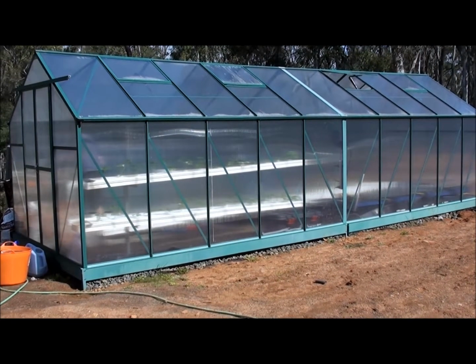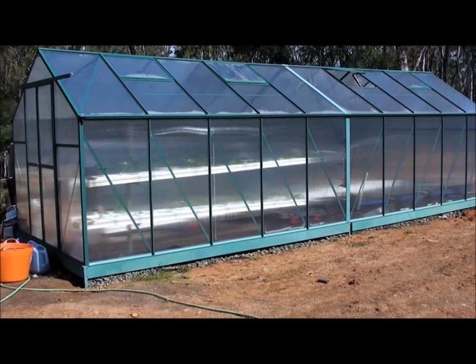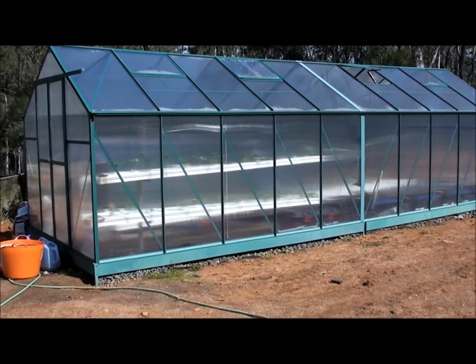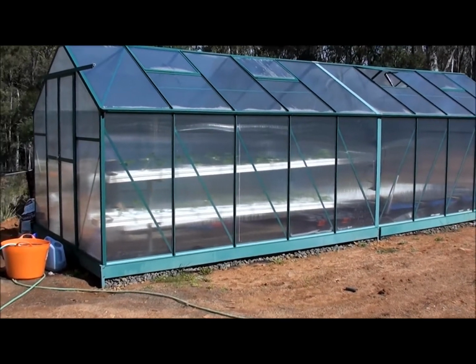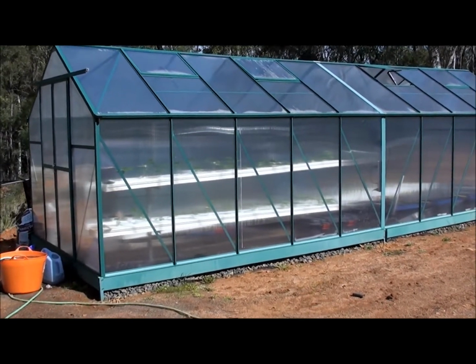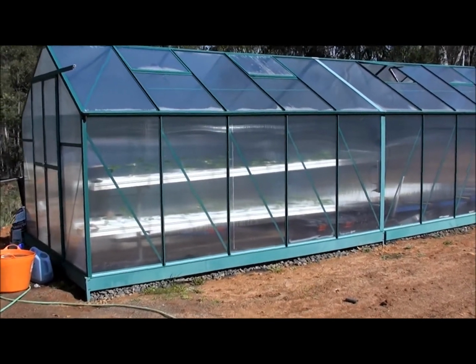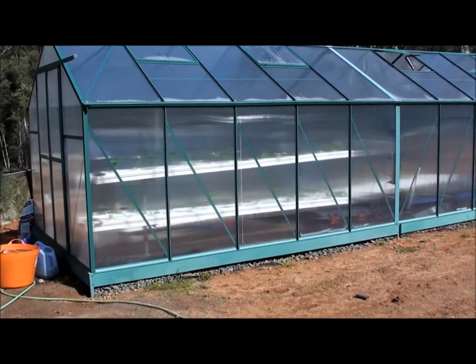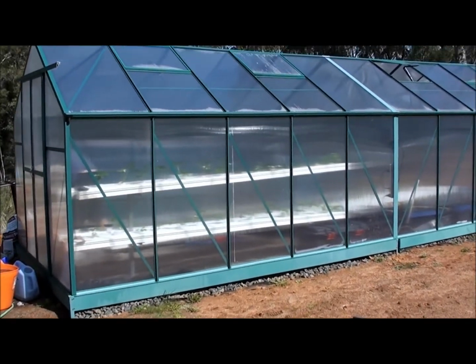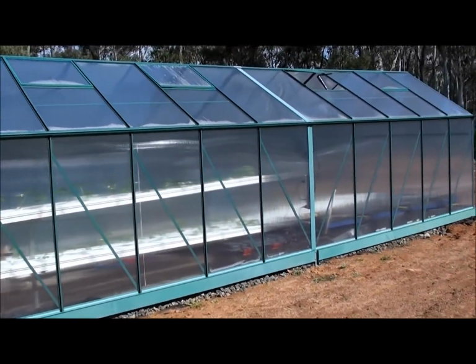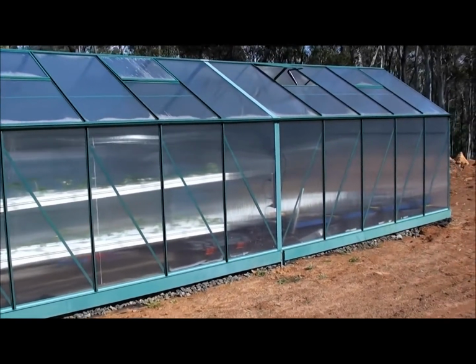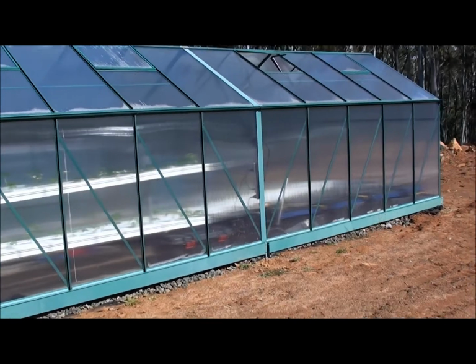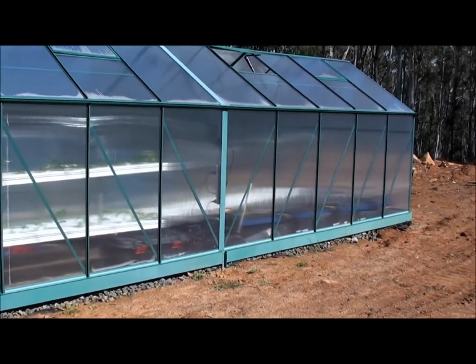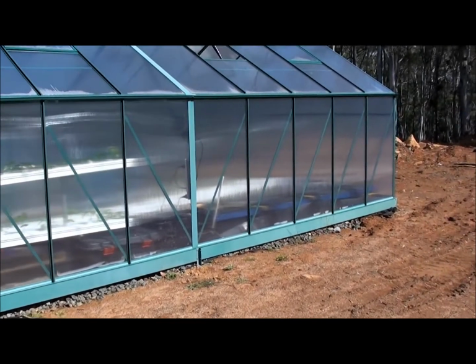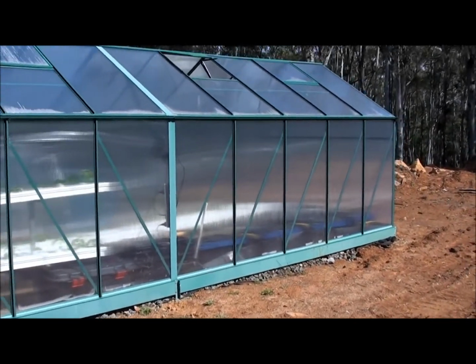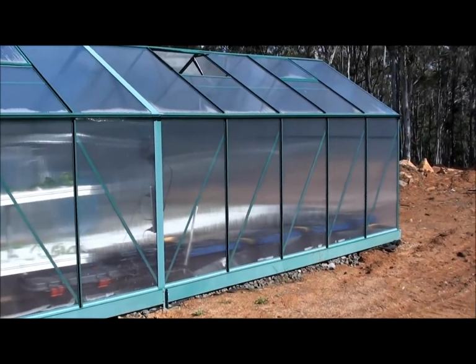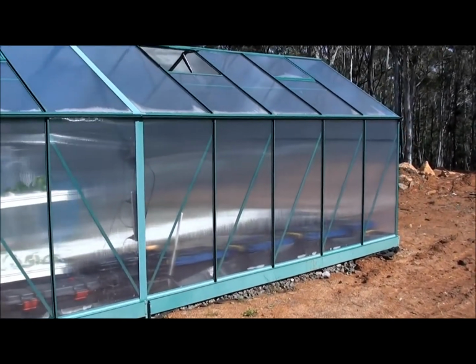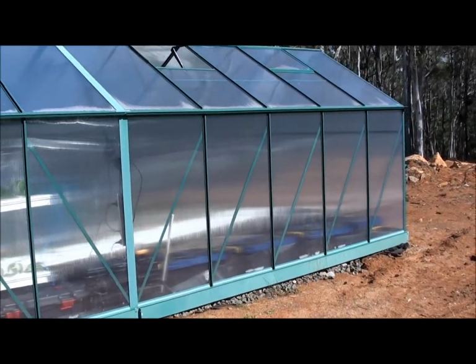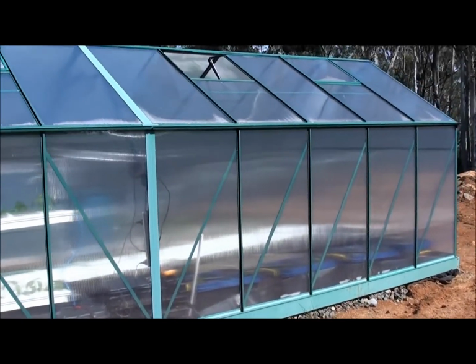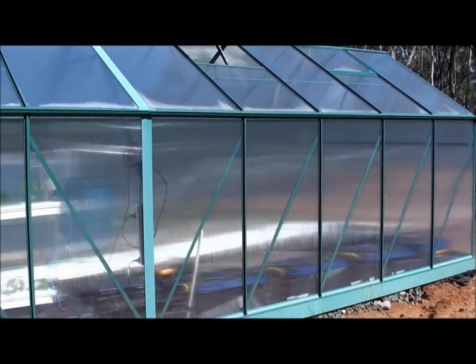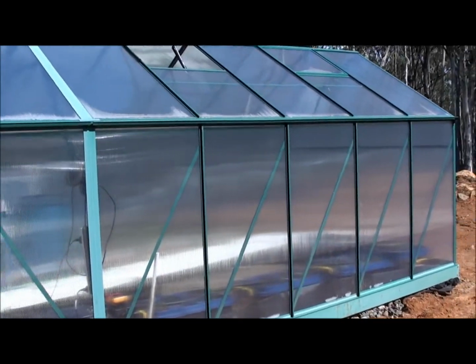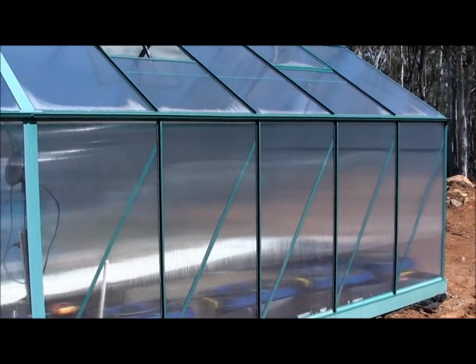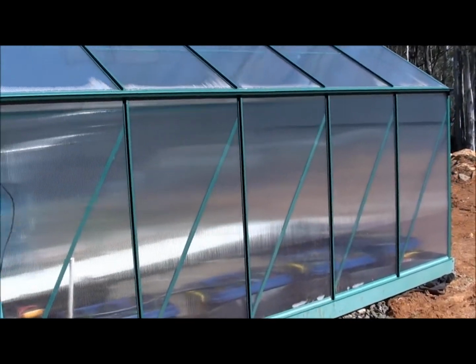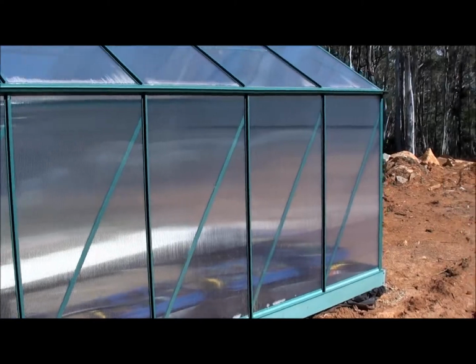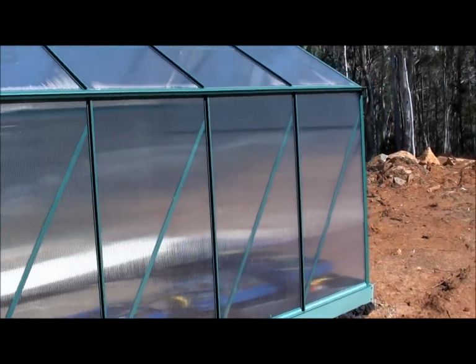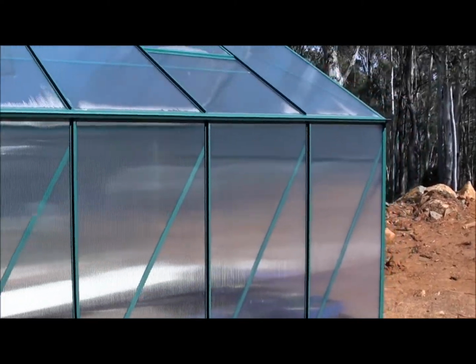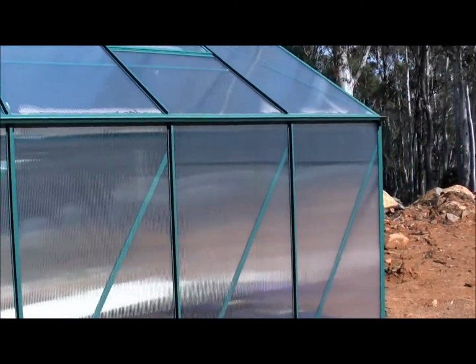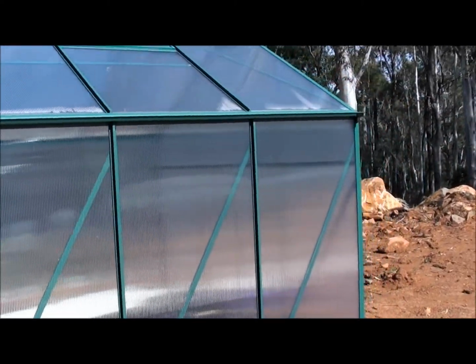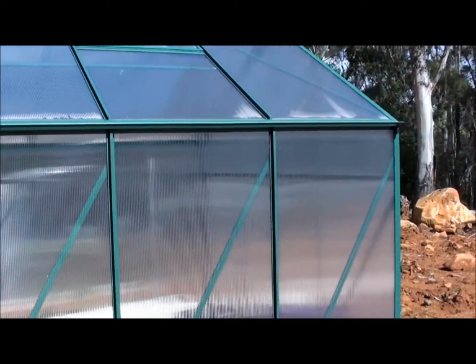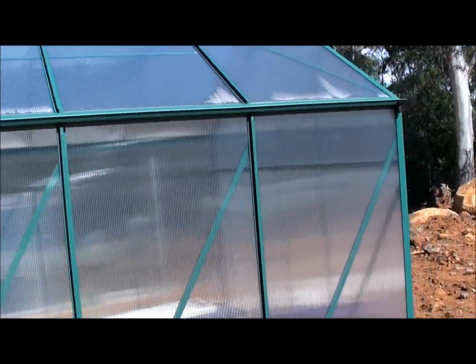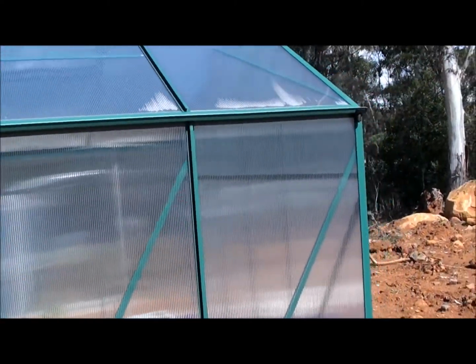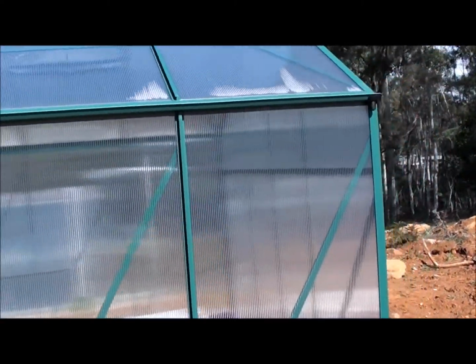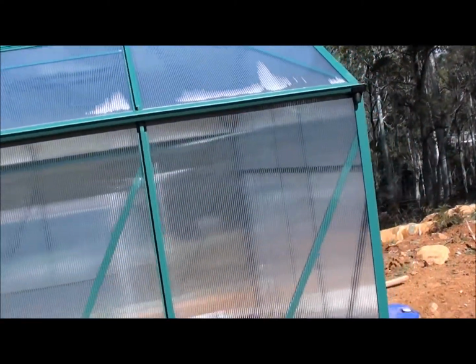Hi everyone, welcome to week two of my greenhouse hydroponic tour. Before we go inside I just wanted to show you around the greenhouse and see how we've got the drainage and reservoir set up.